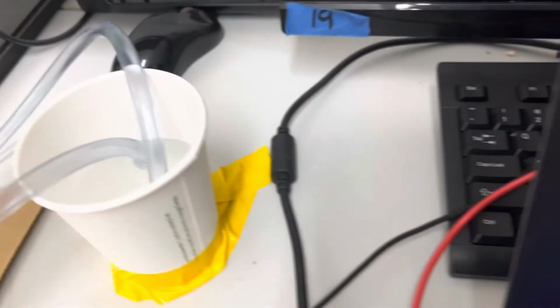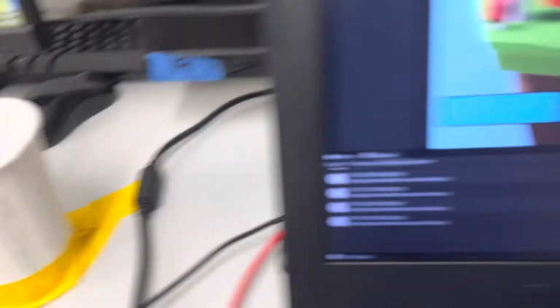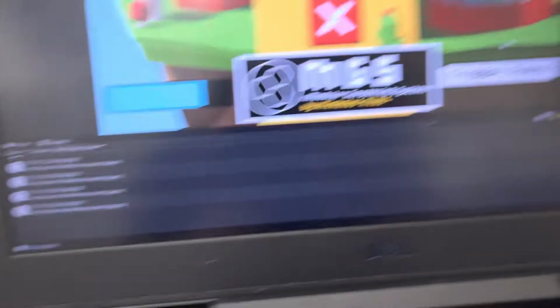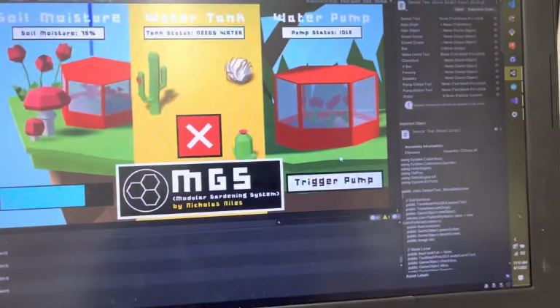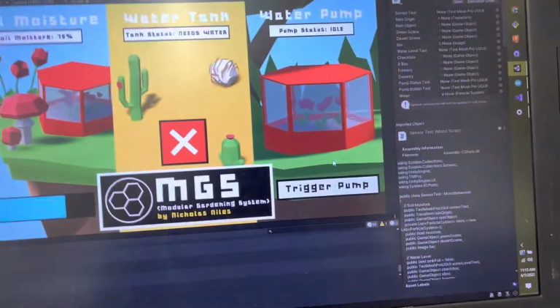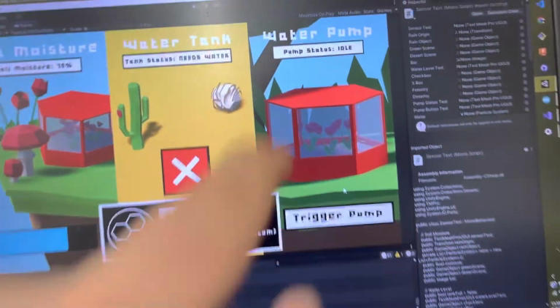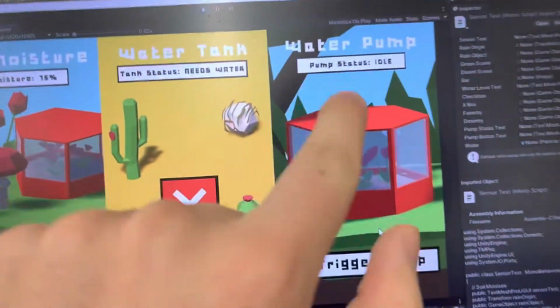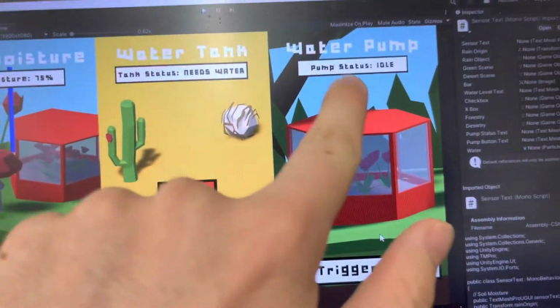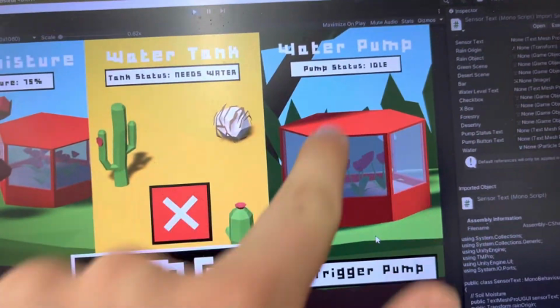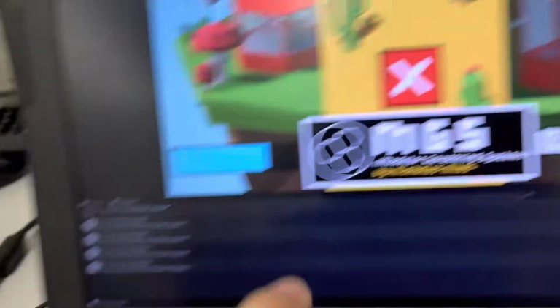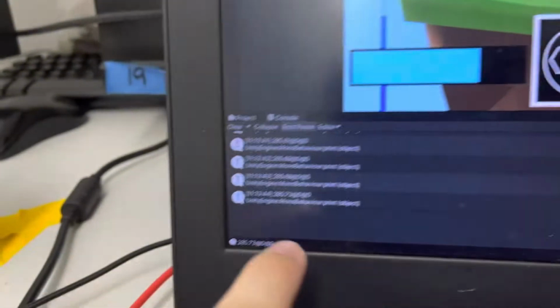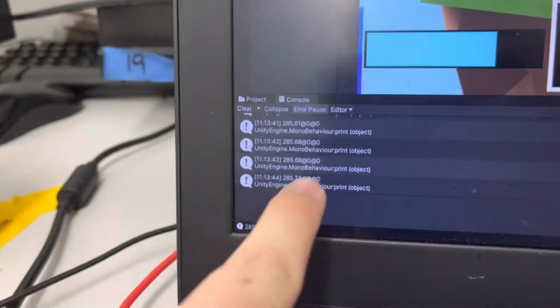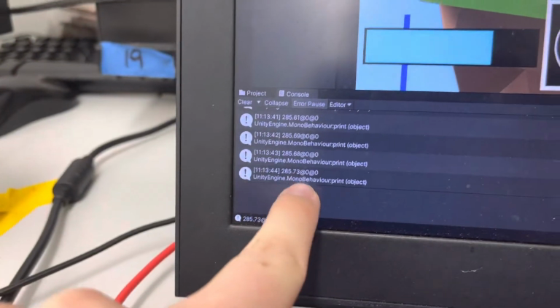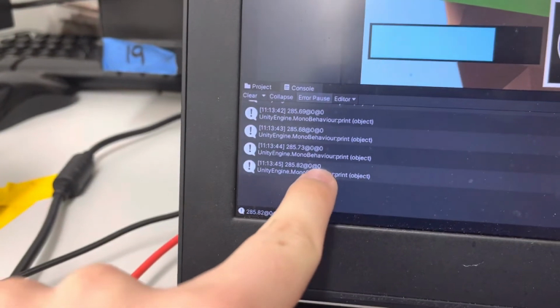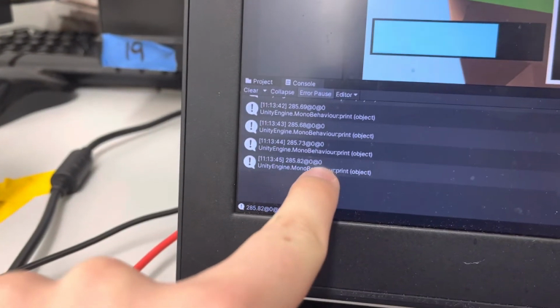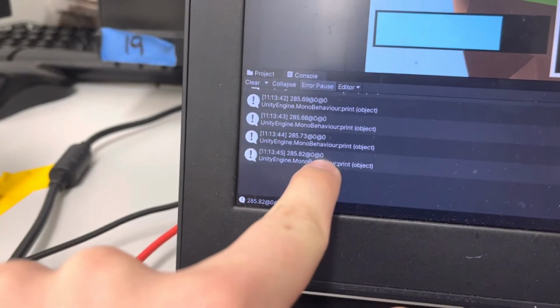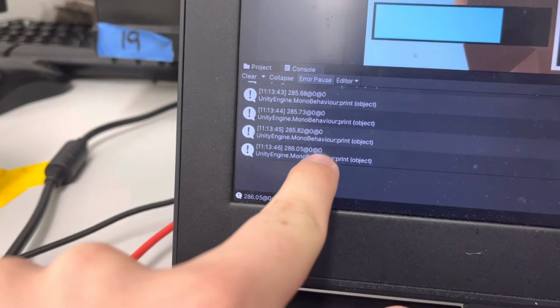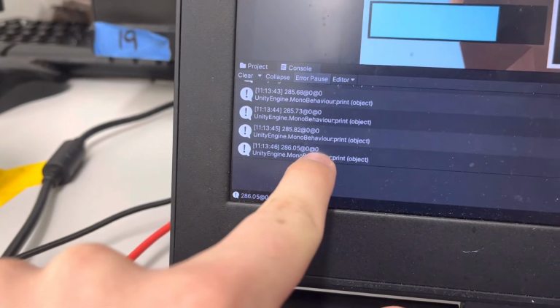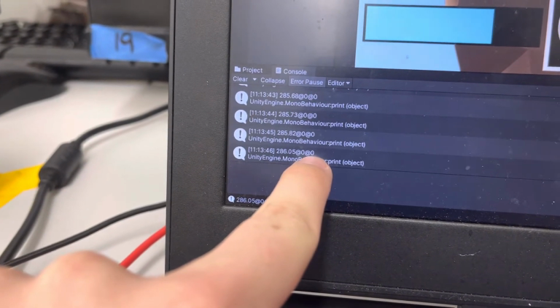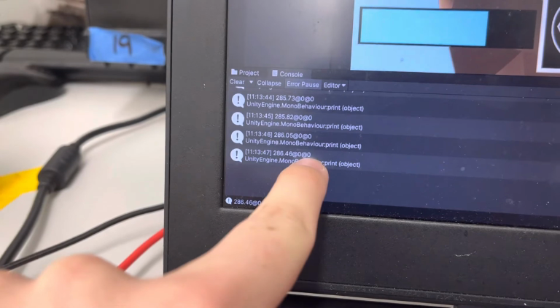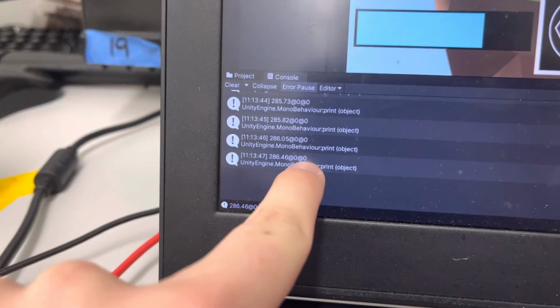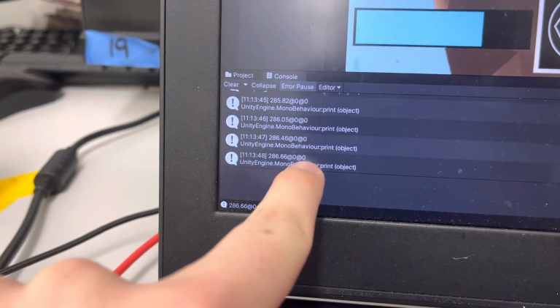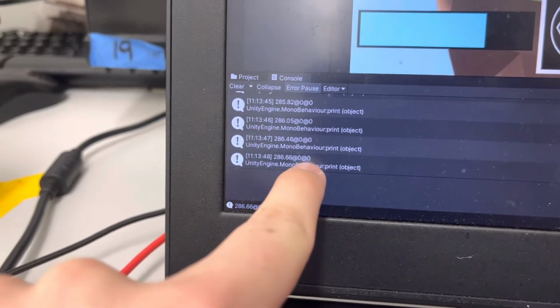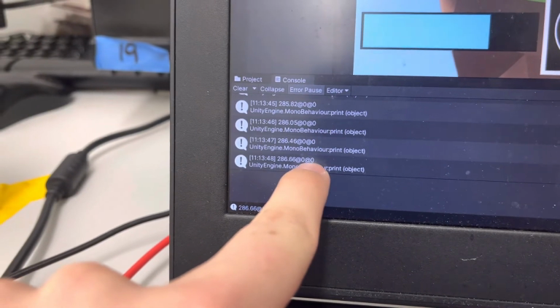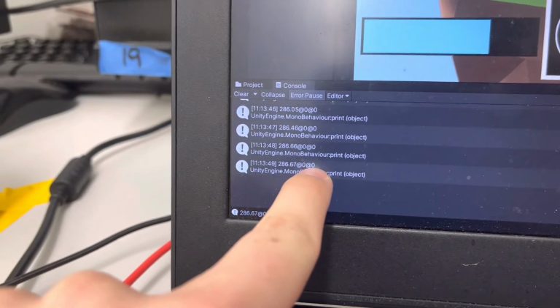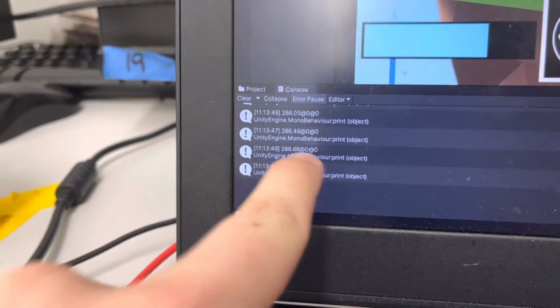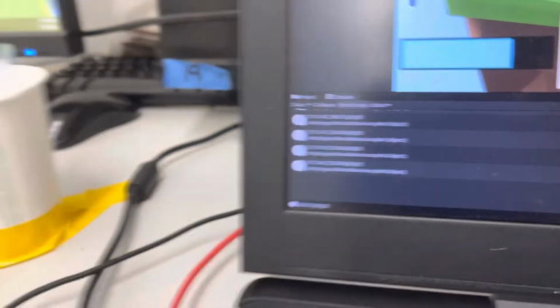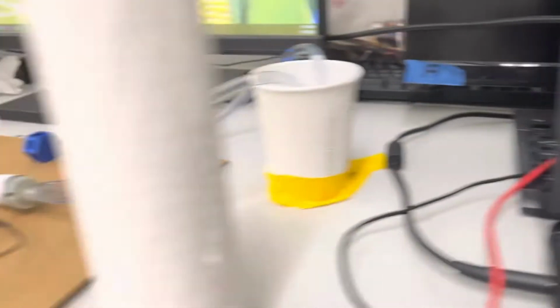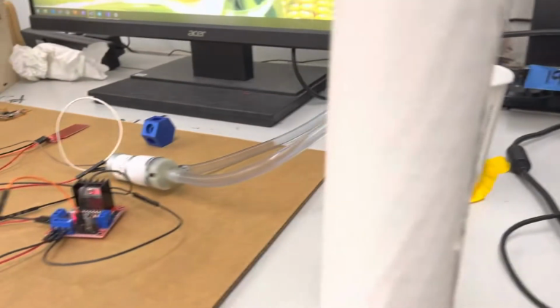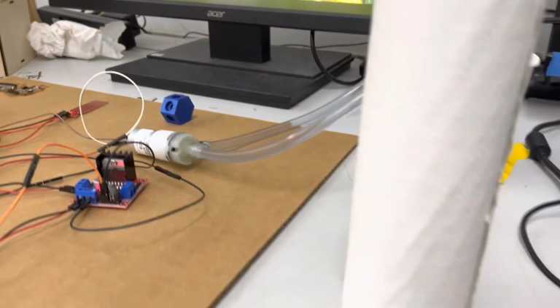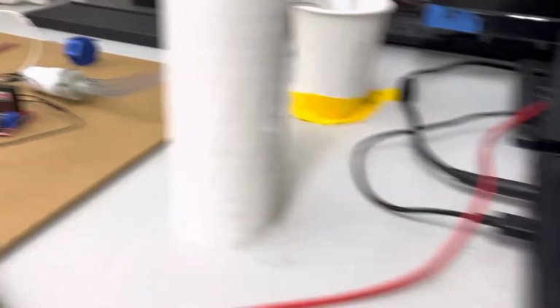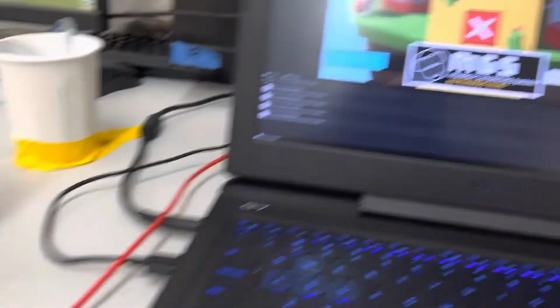Back in the program, you can see it picks up the pump as being idle again because of the serial data in the last piece of the parse string. So I'm going to do it one more time.